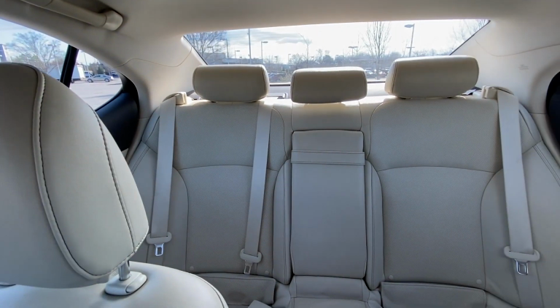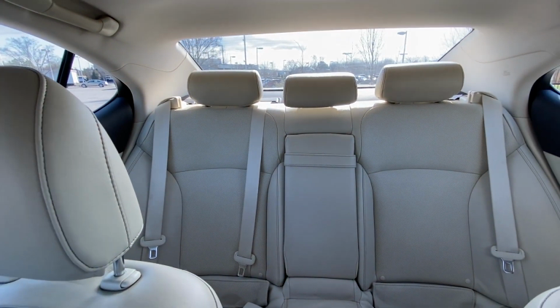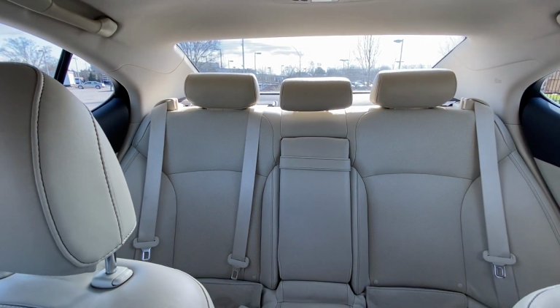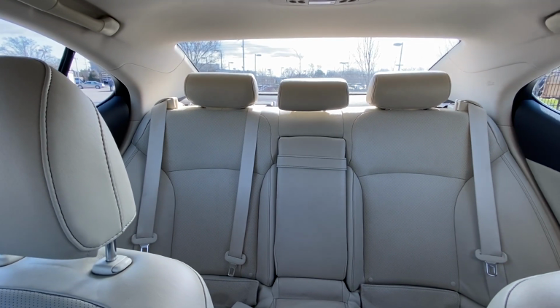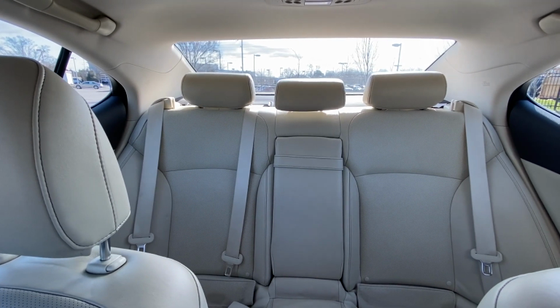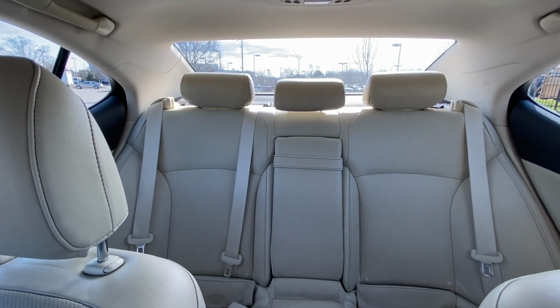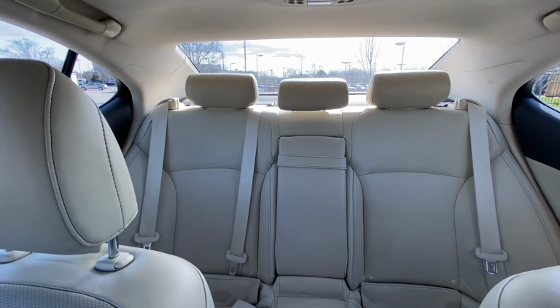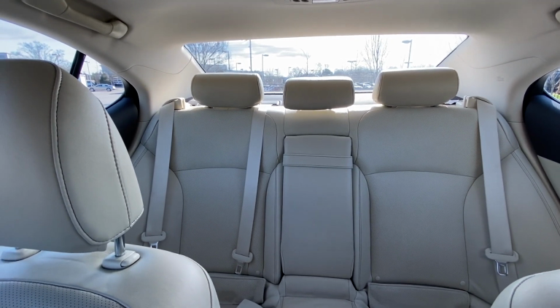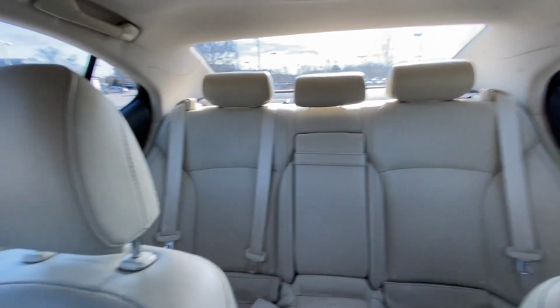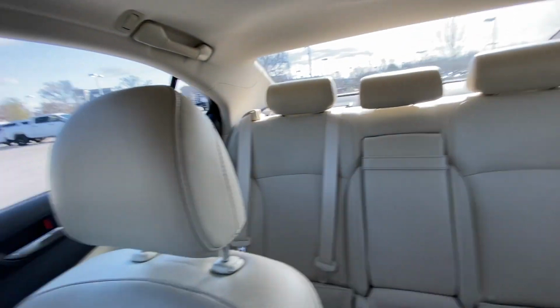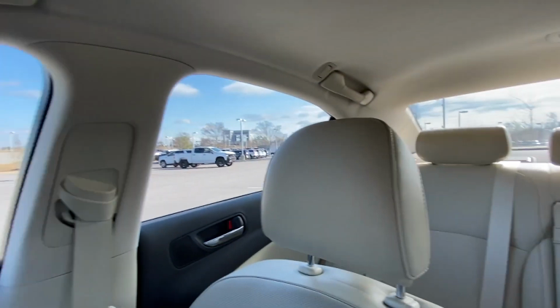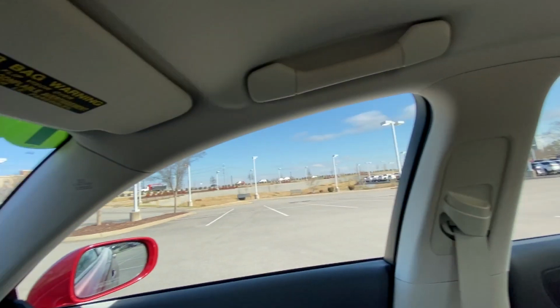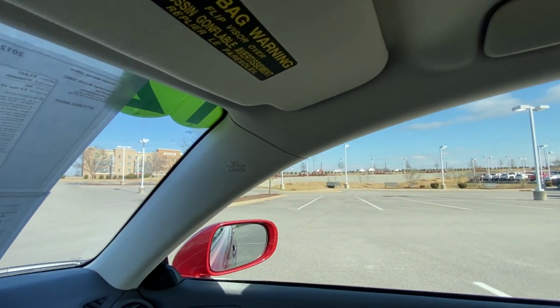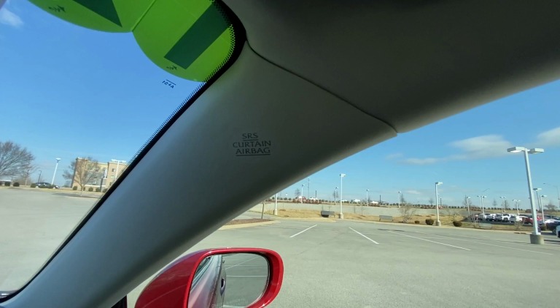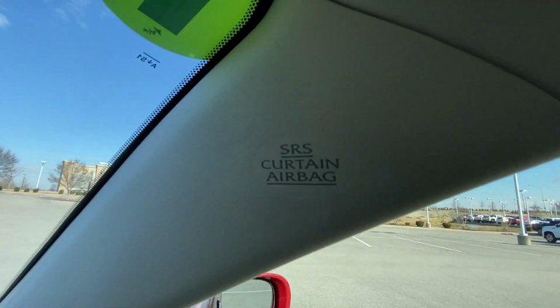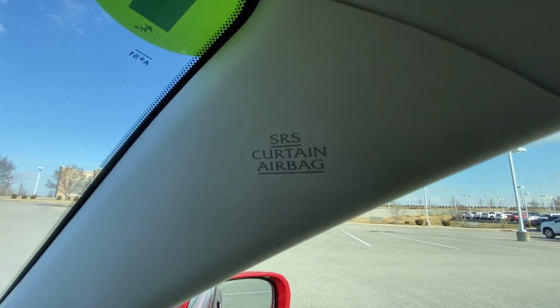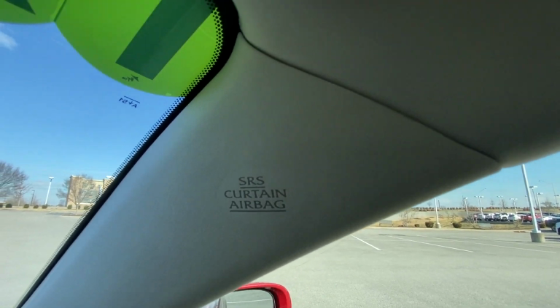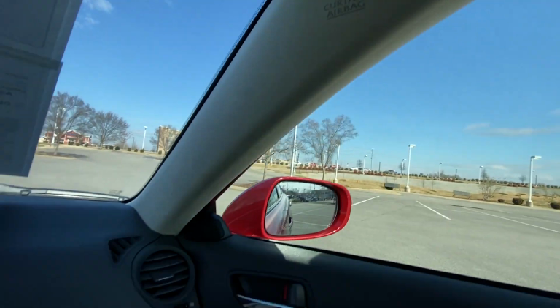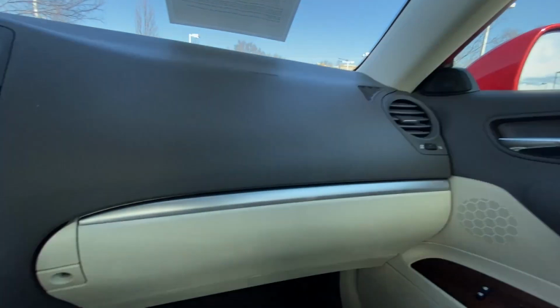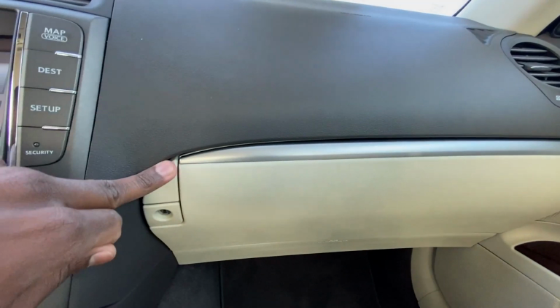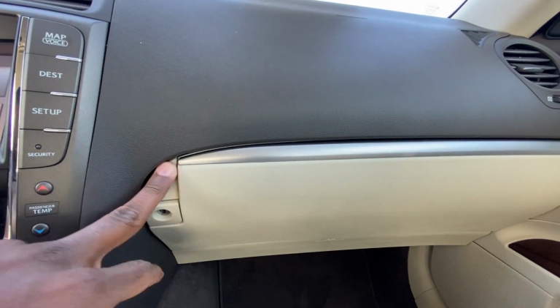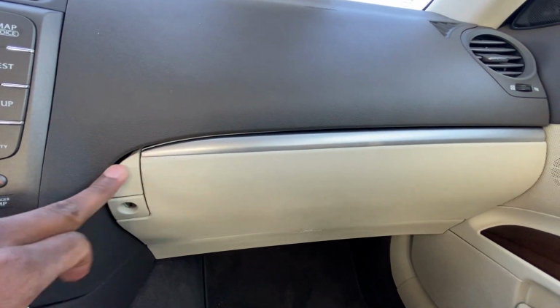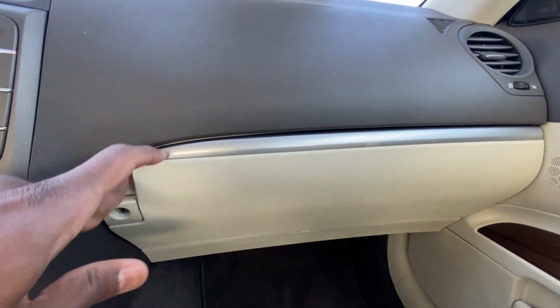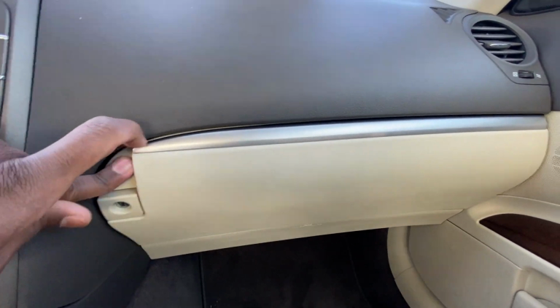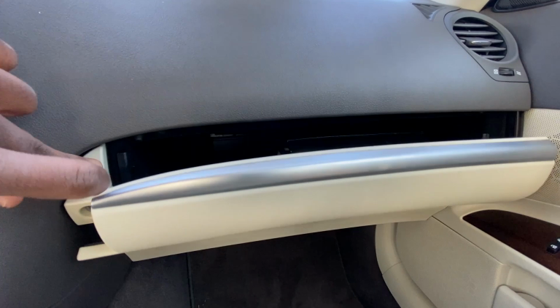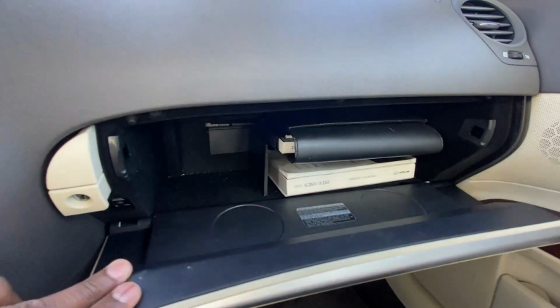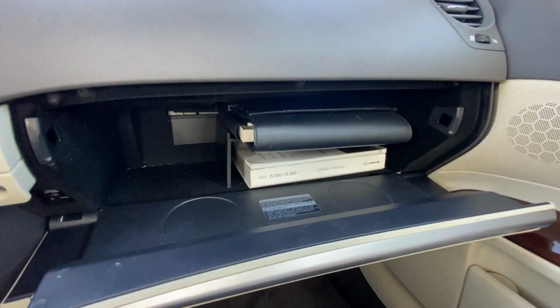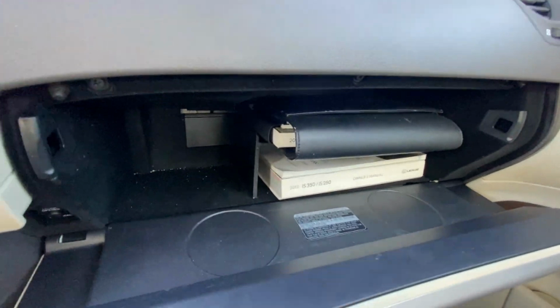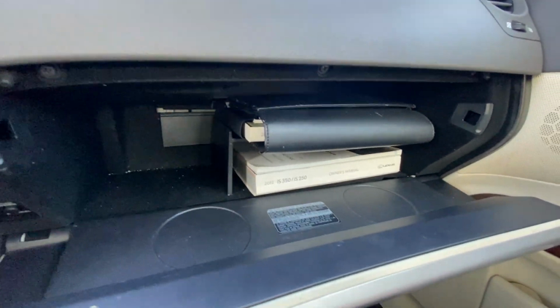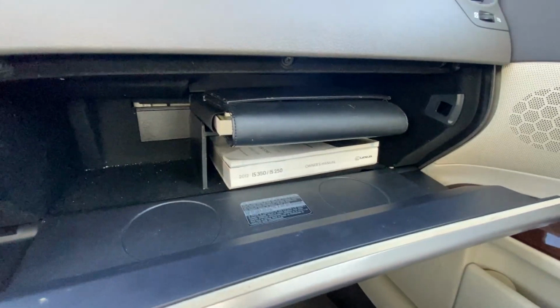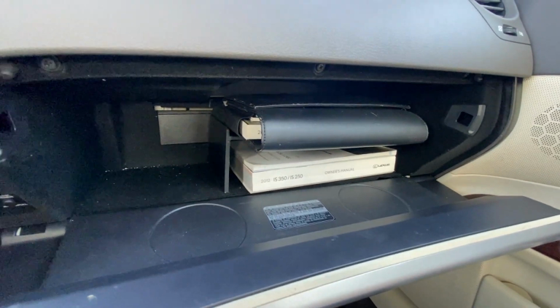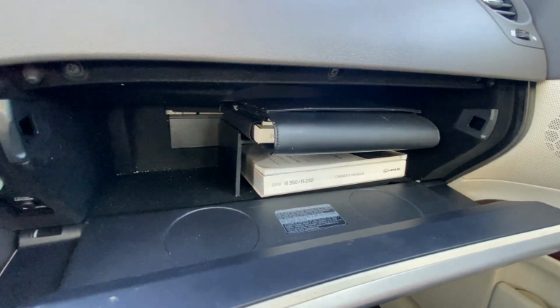And there's a look at our back seat from up here. We do get curtain airbags. And there's our glove compartment with owner's manuals.